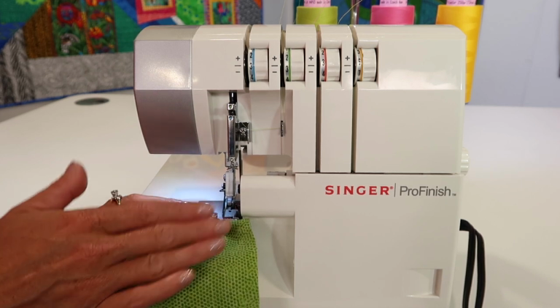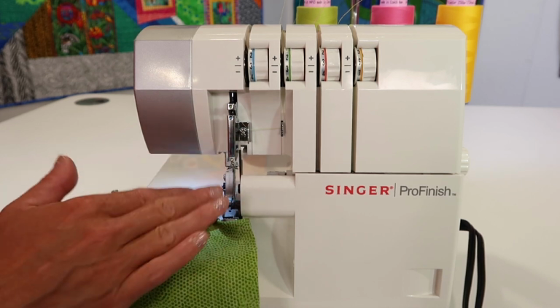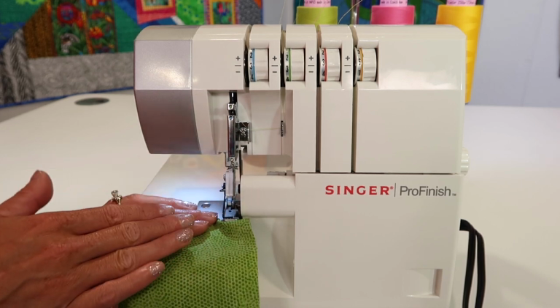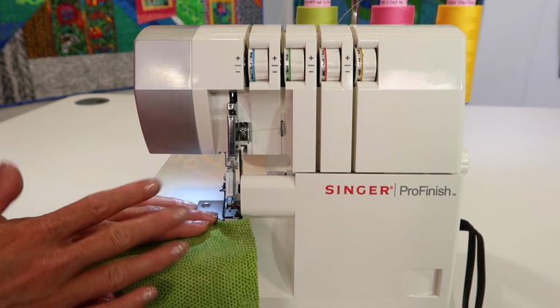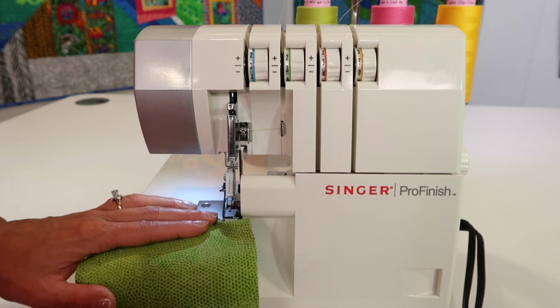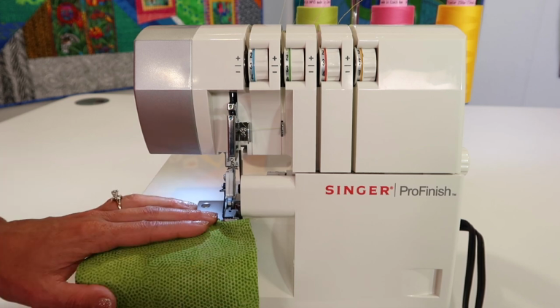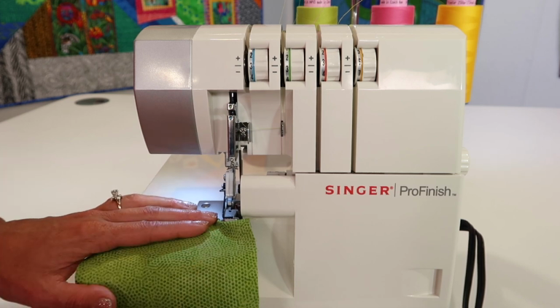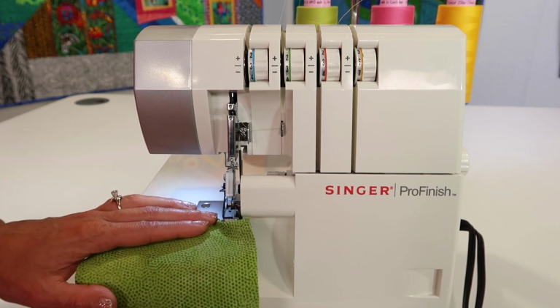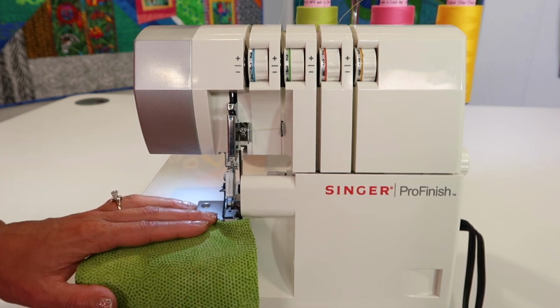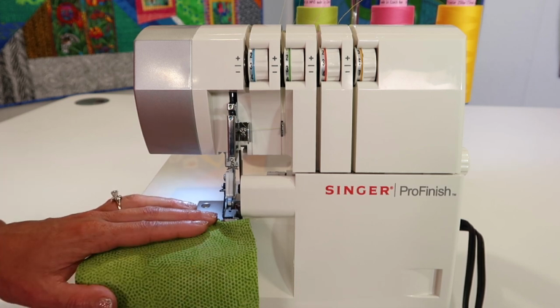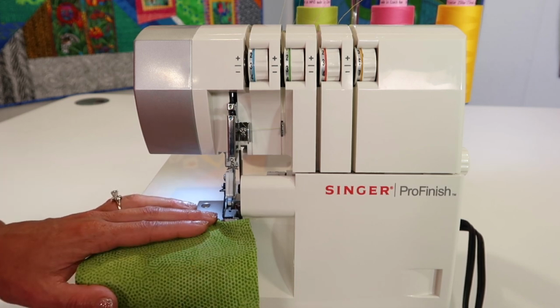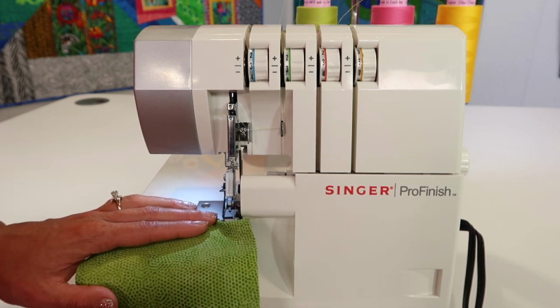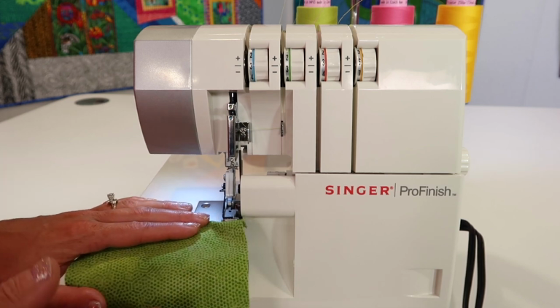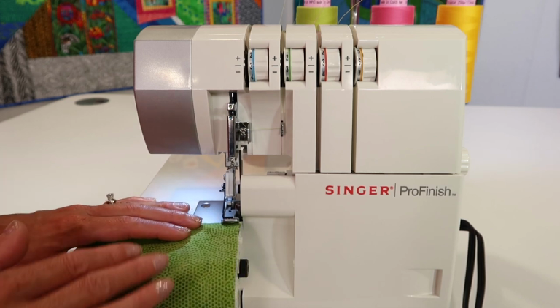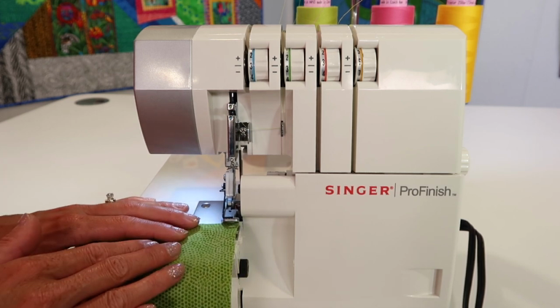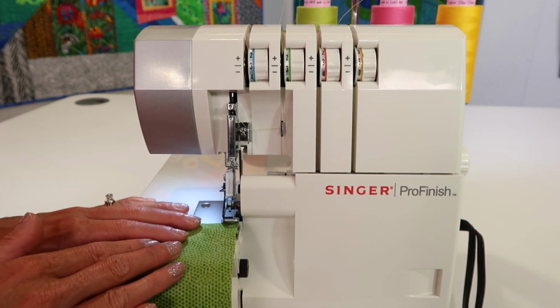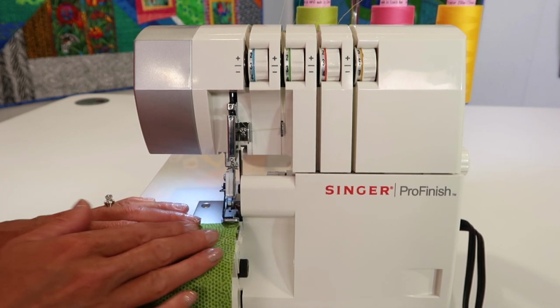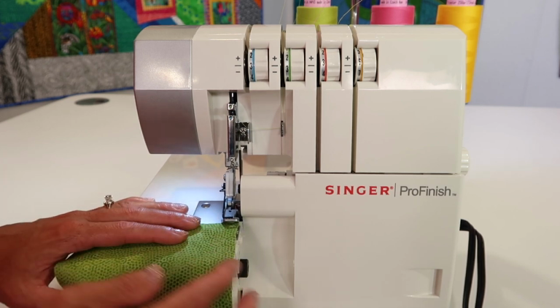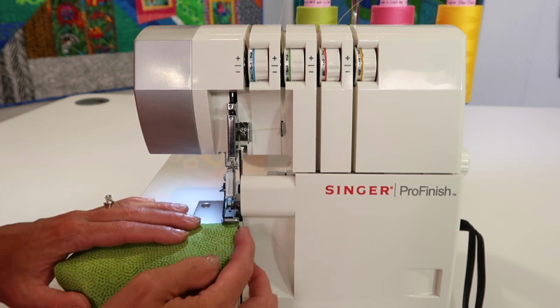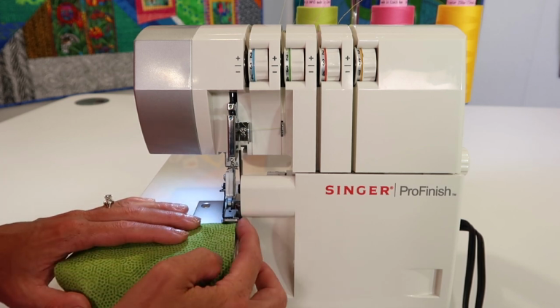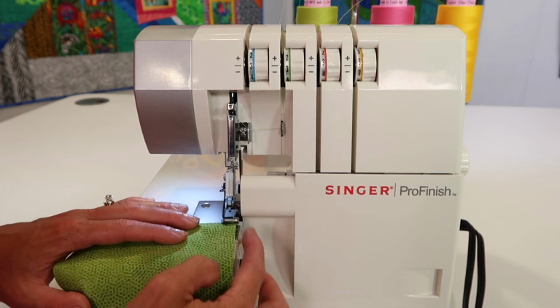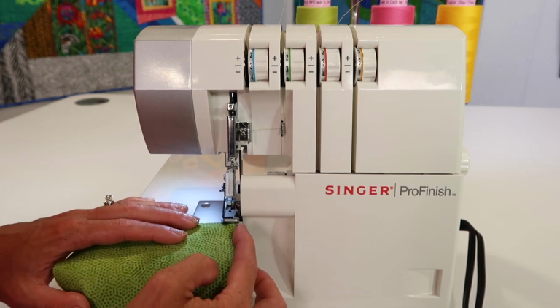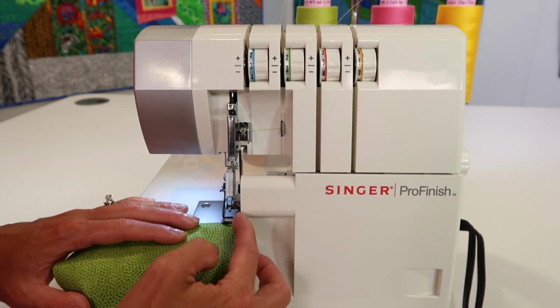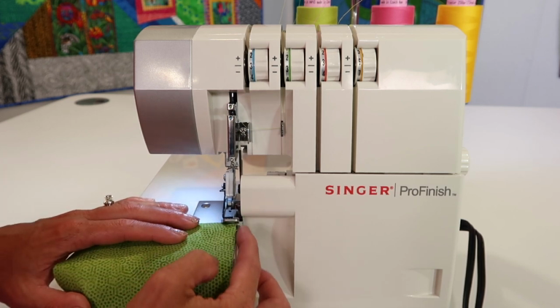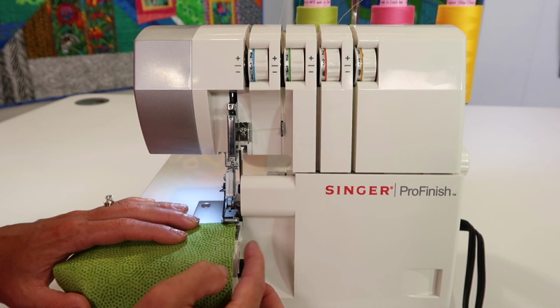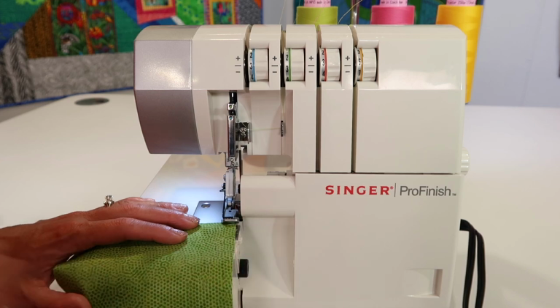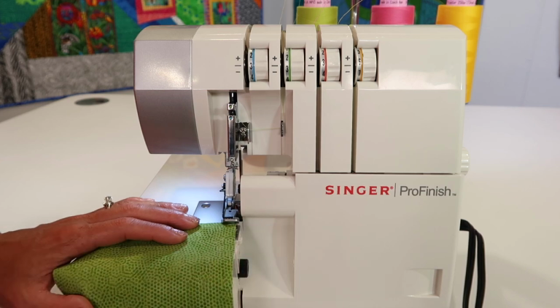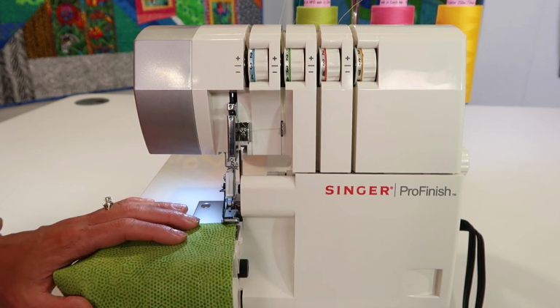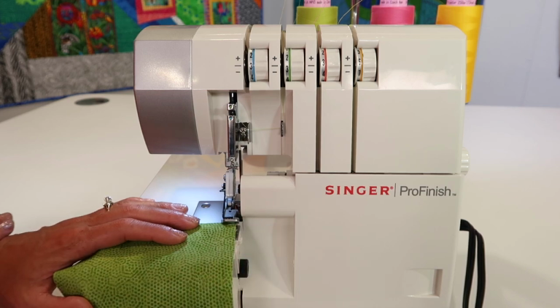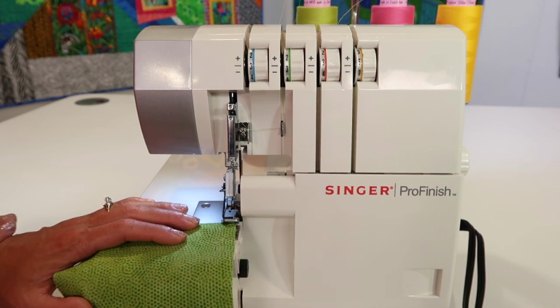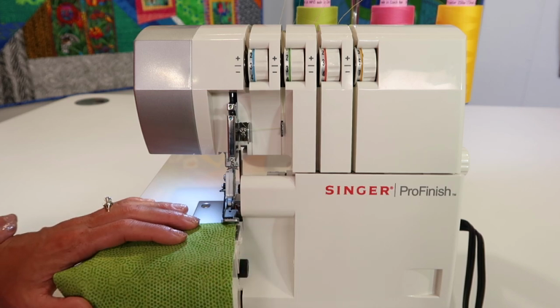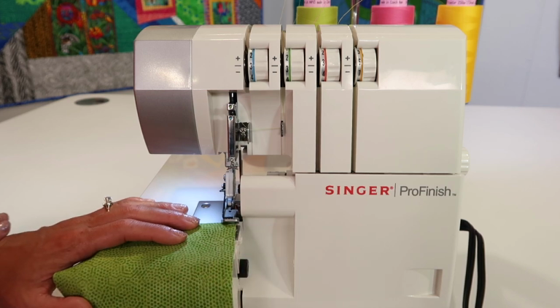Keep it down. You'll be fine without cutting off anything if you just use it as a visual guide along the edge of your fabric.